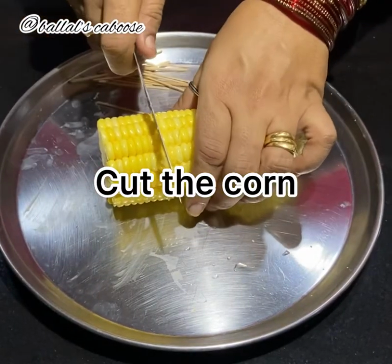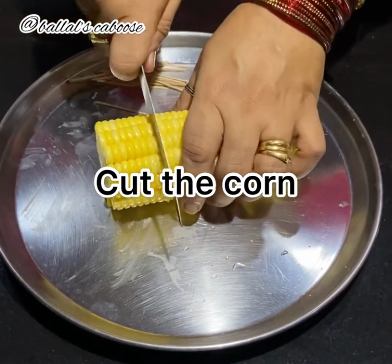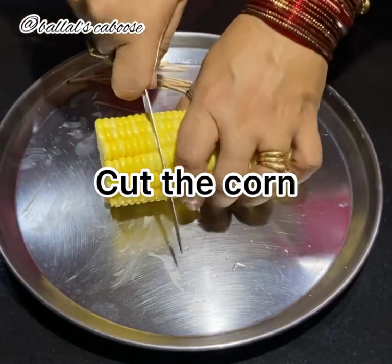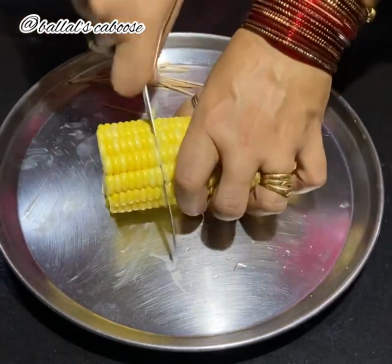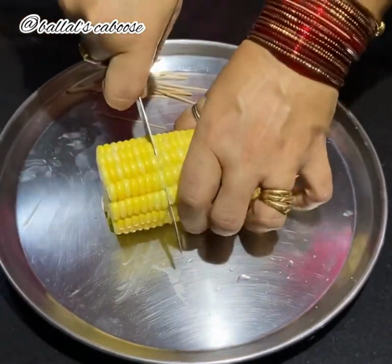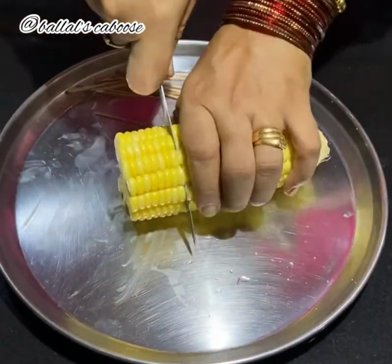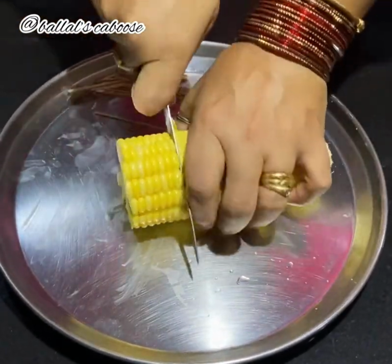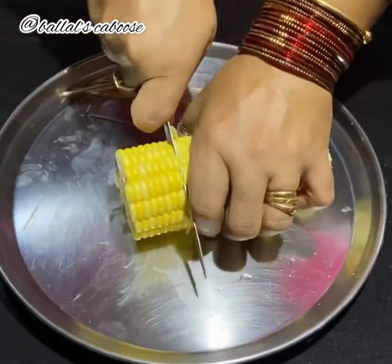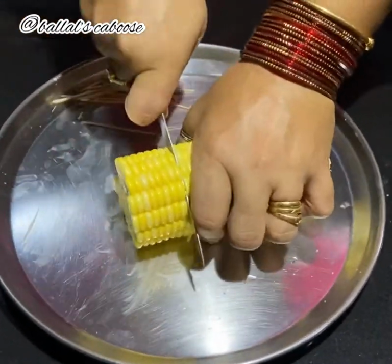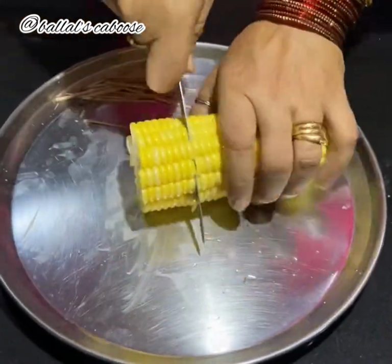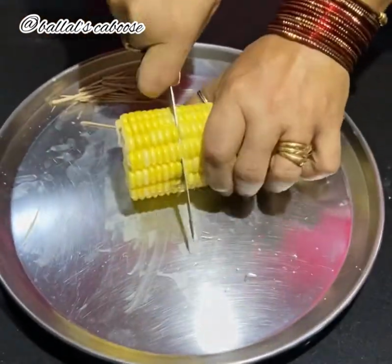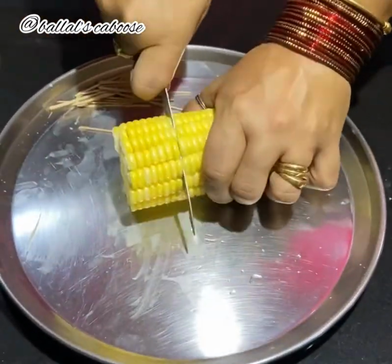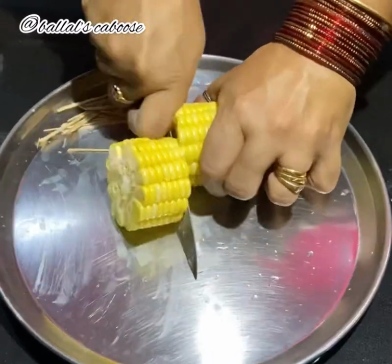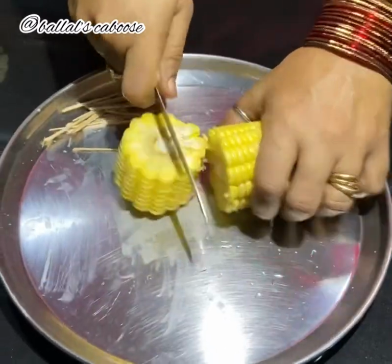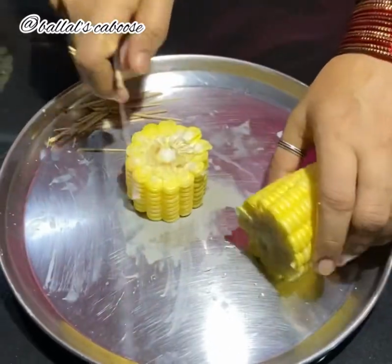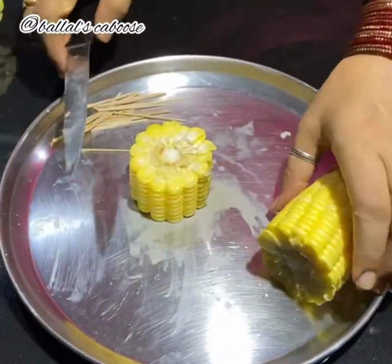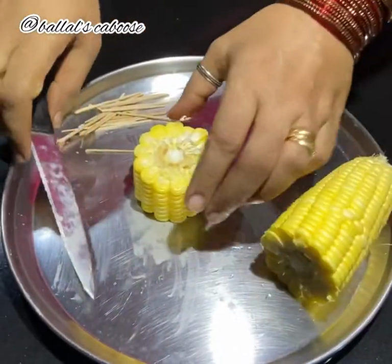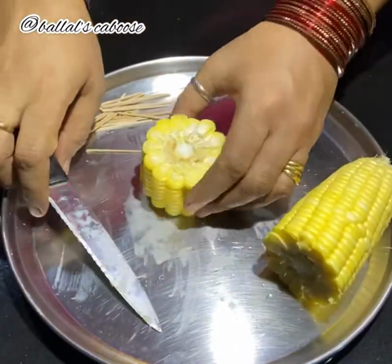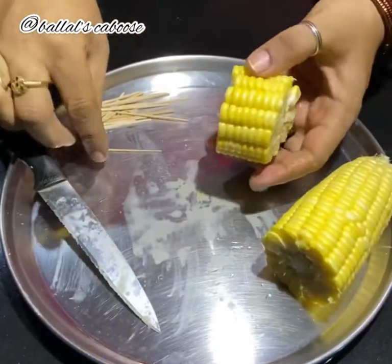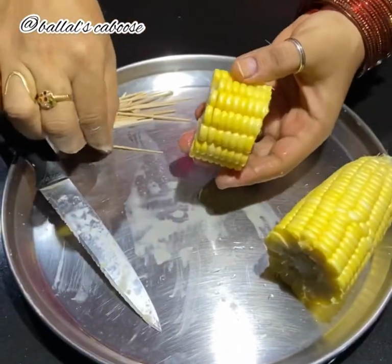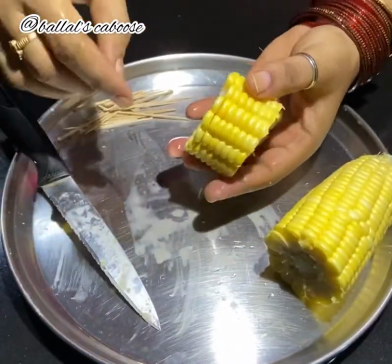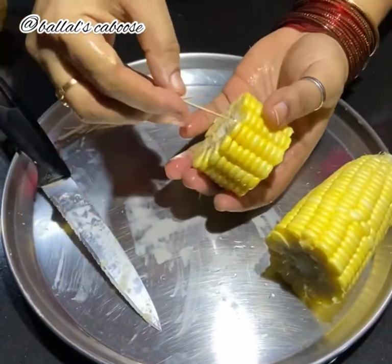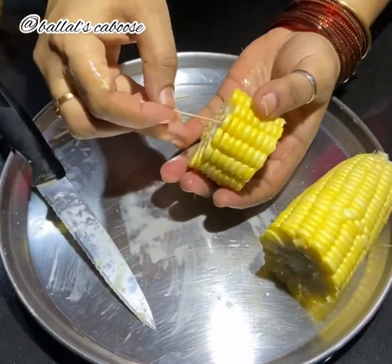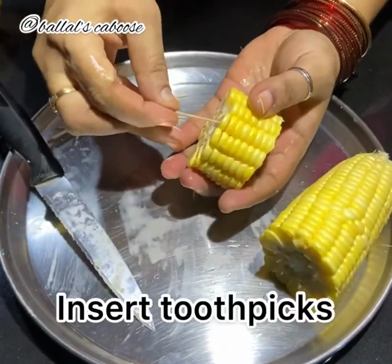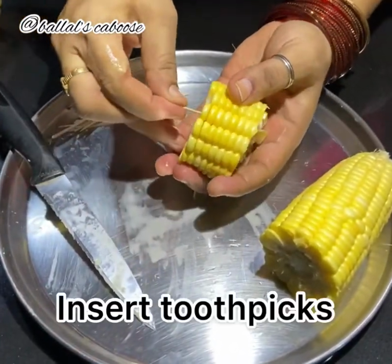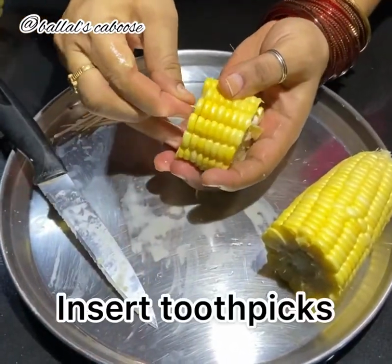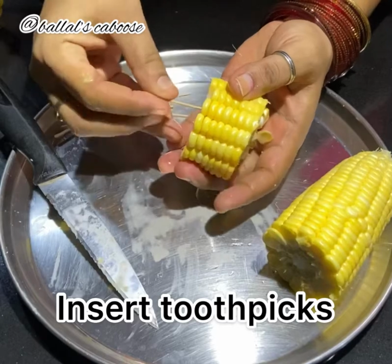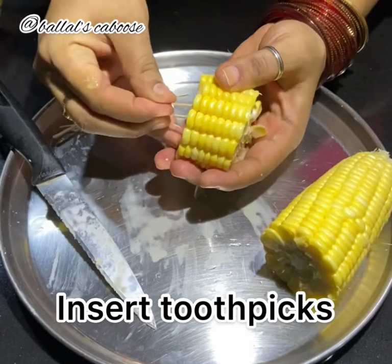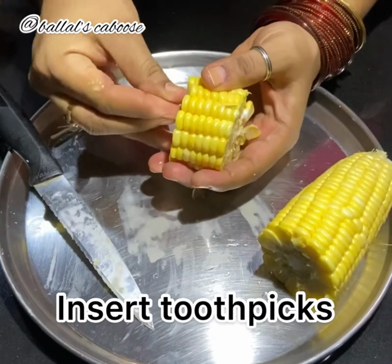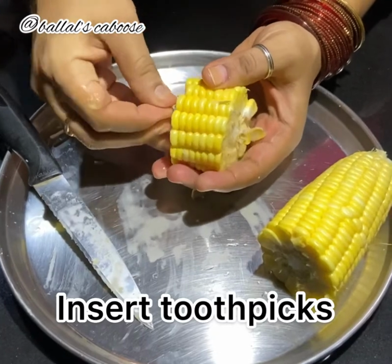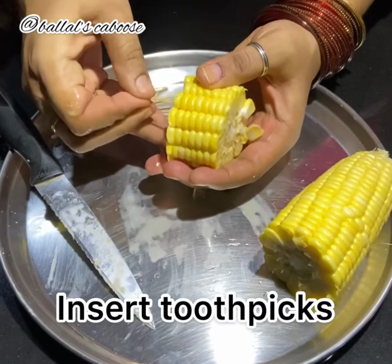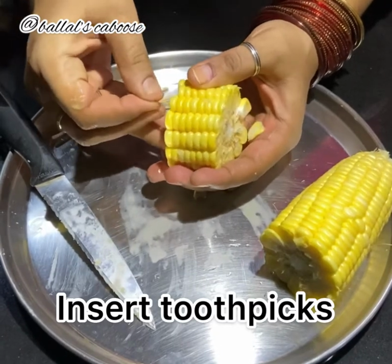You can insert the toothpick in the corner. You can cut the toothpick in the corner and insert it.